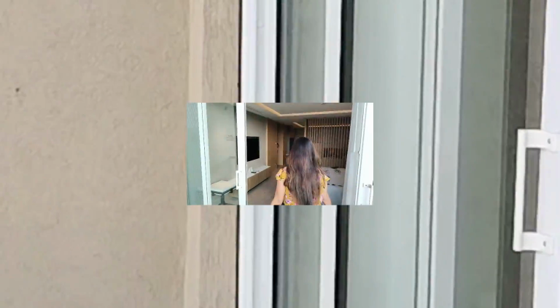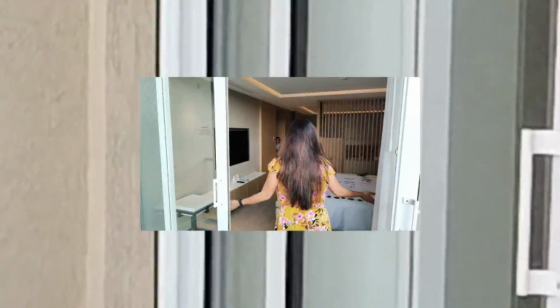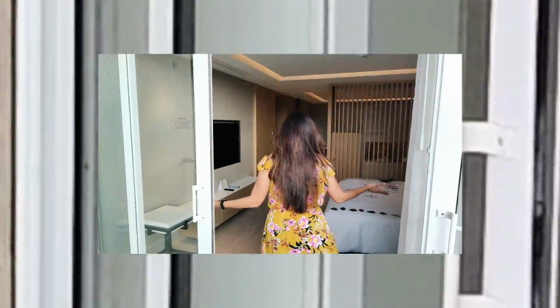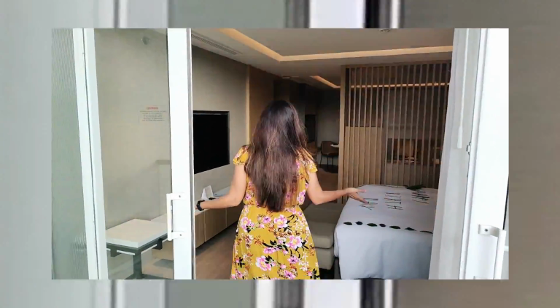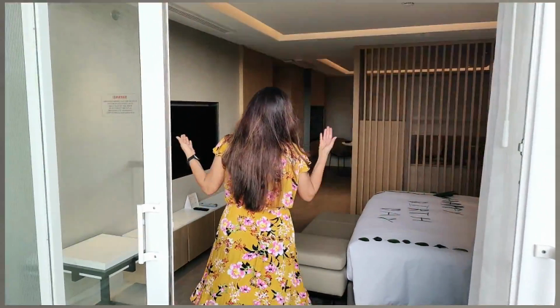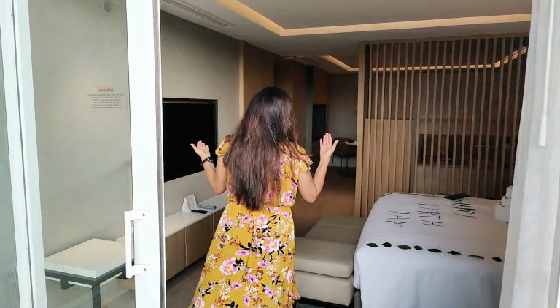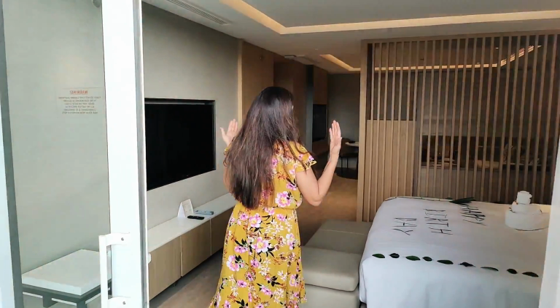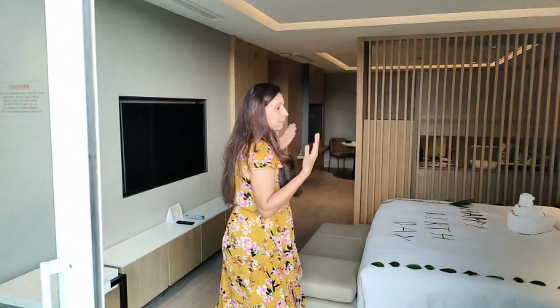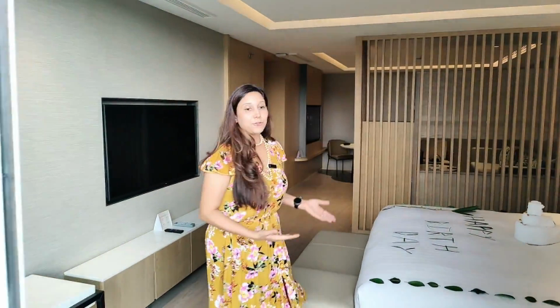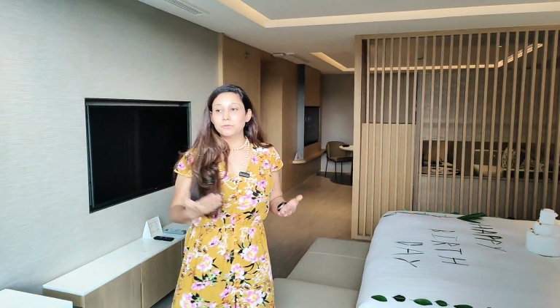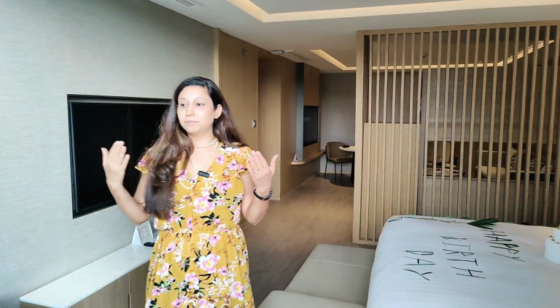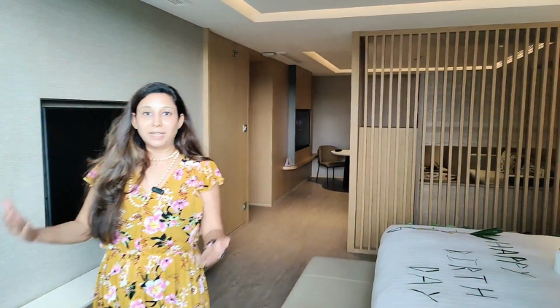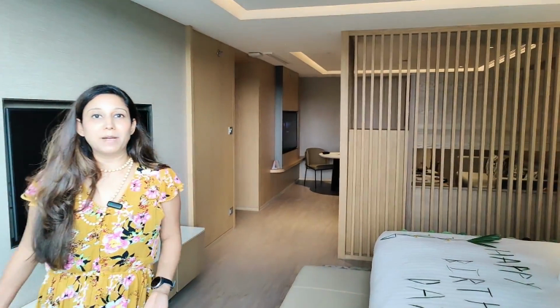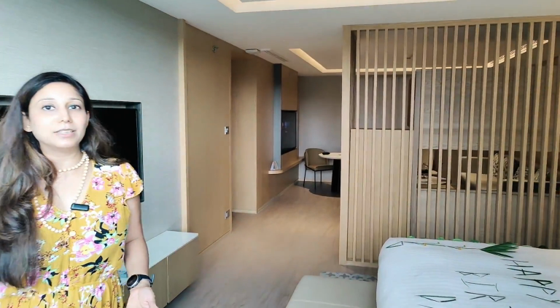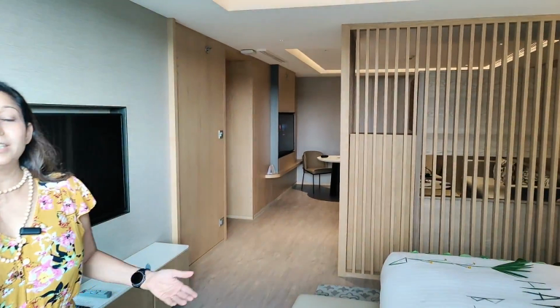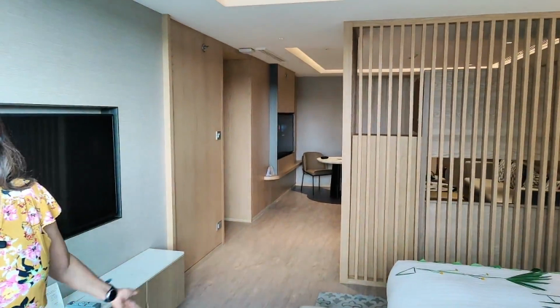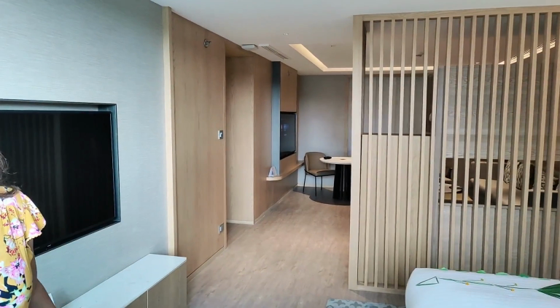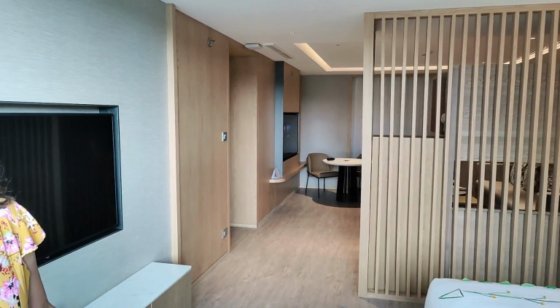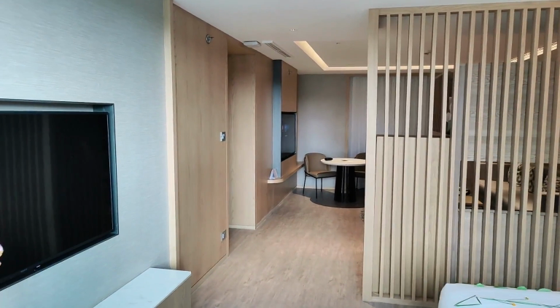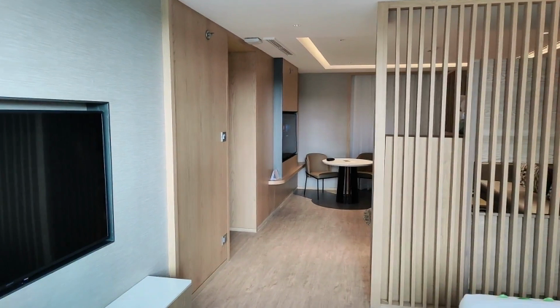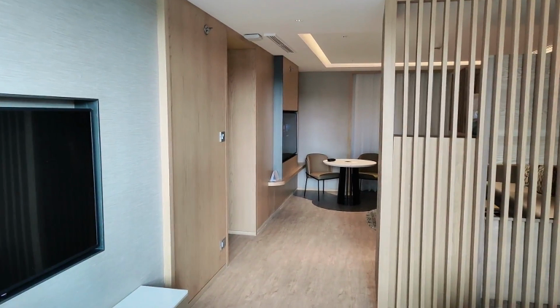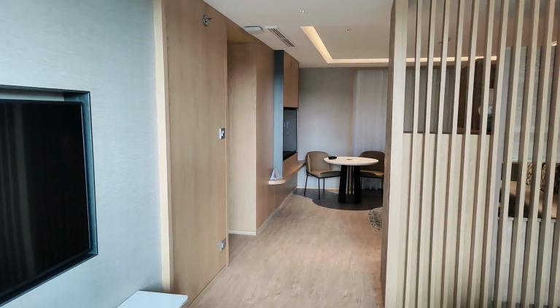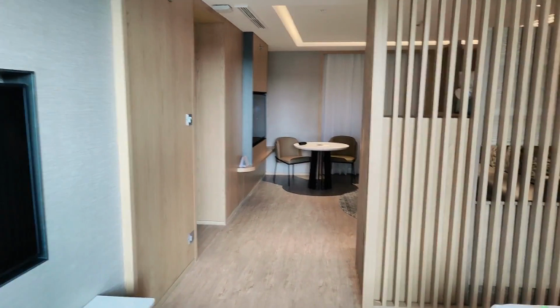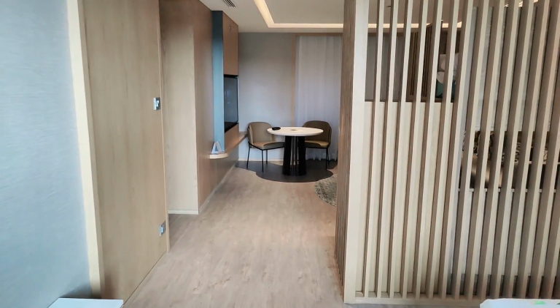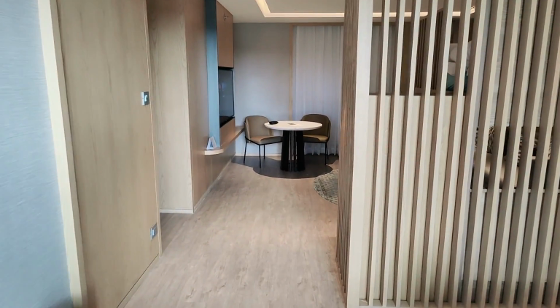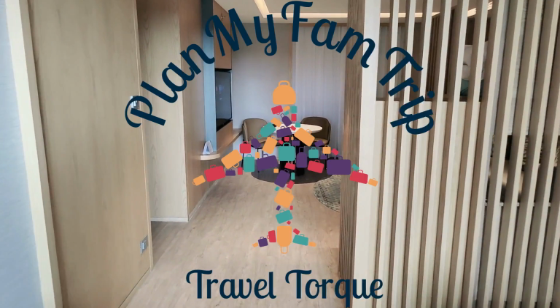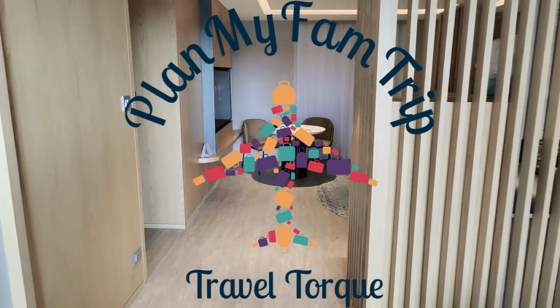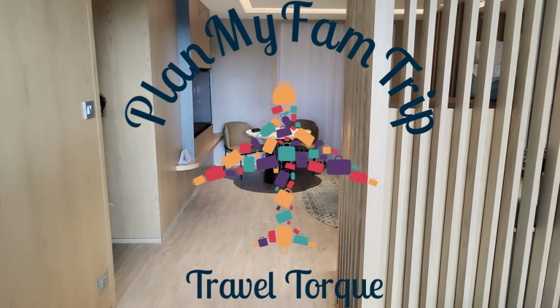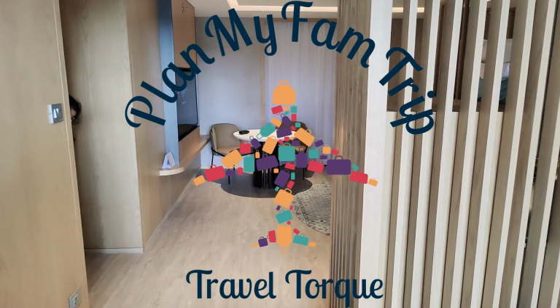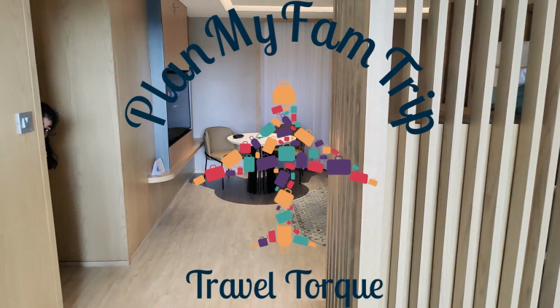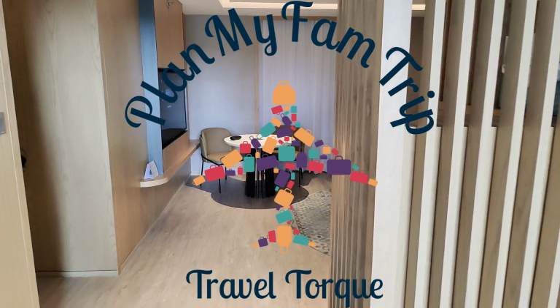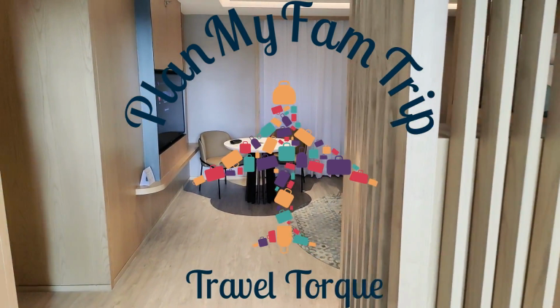So looking at the living room, the bedroom, the private balcony, and the huge washroom — all in all, I think this is well worth it. Thank you.